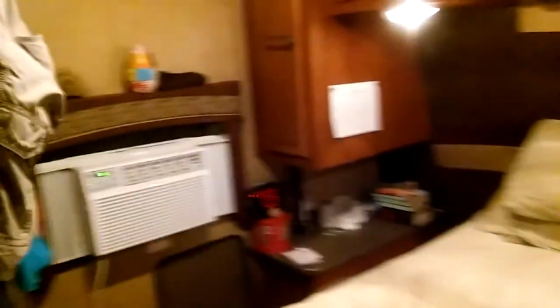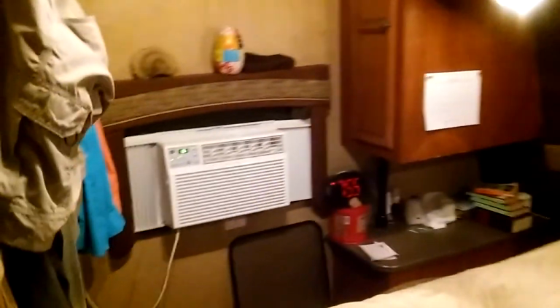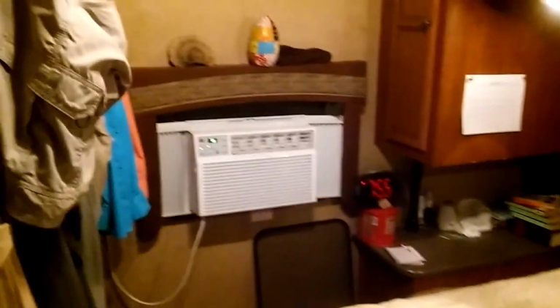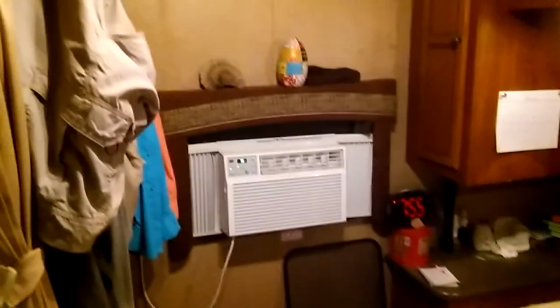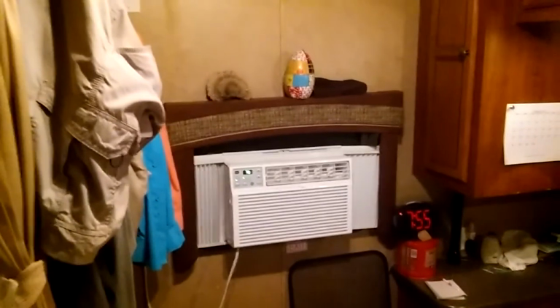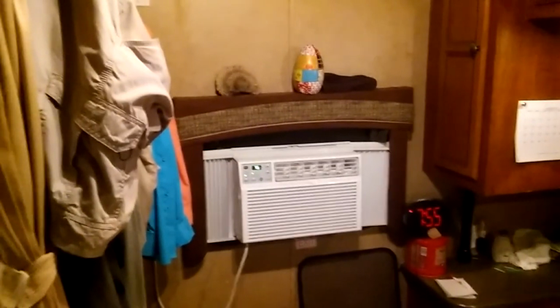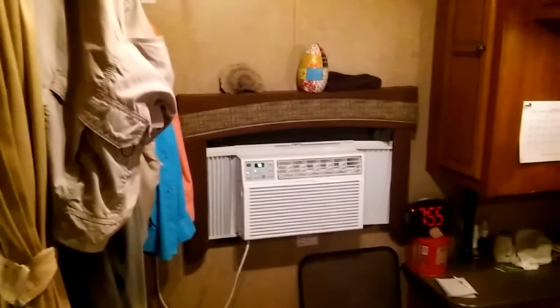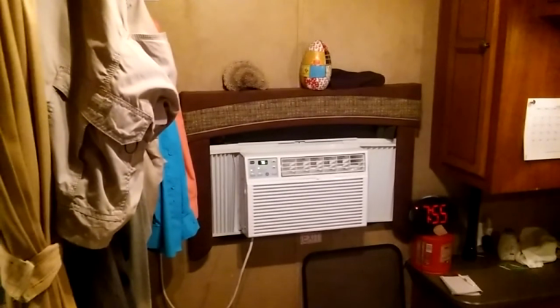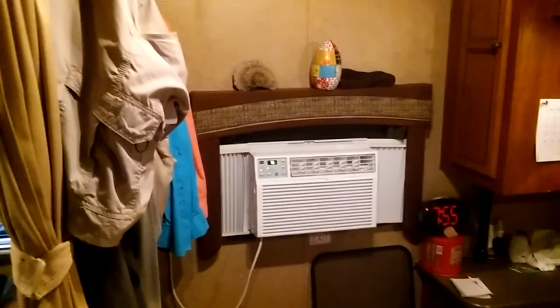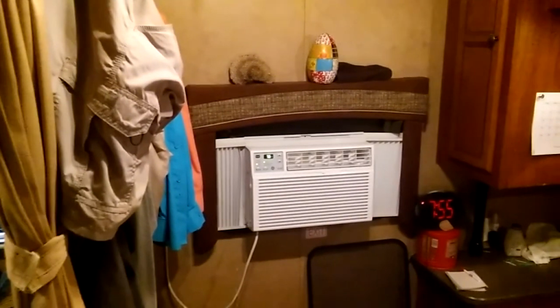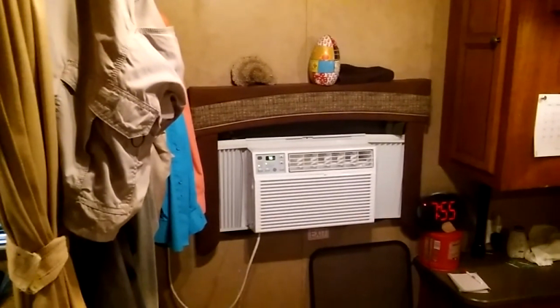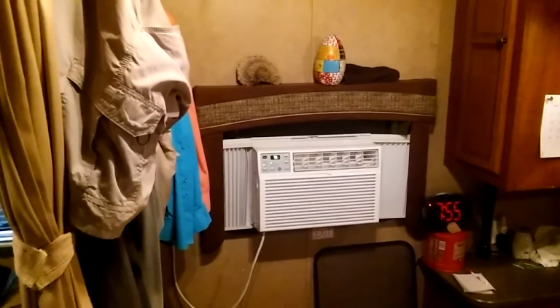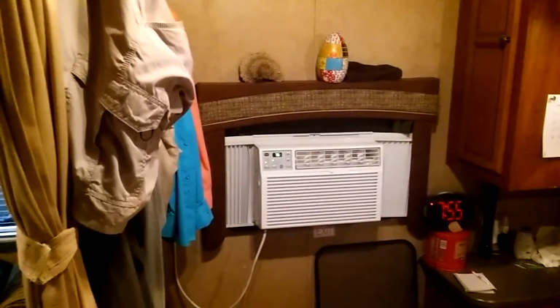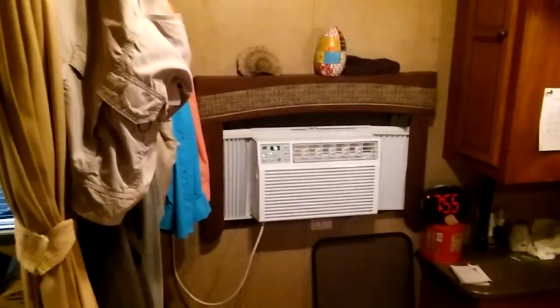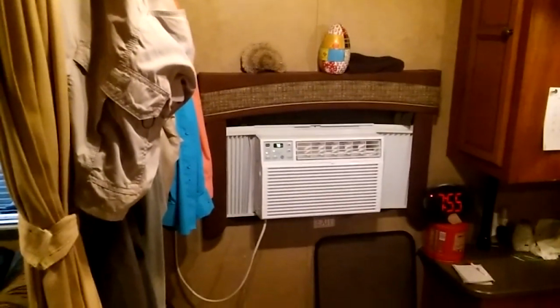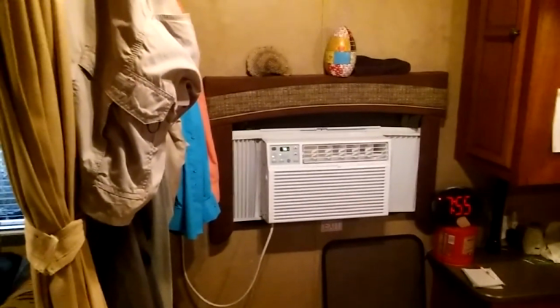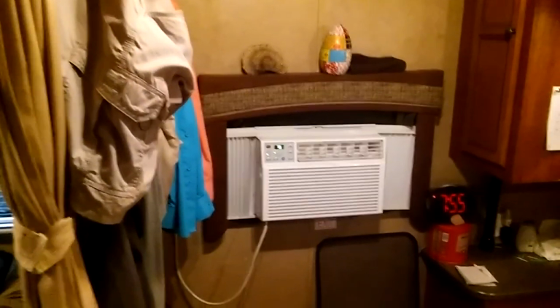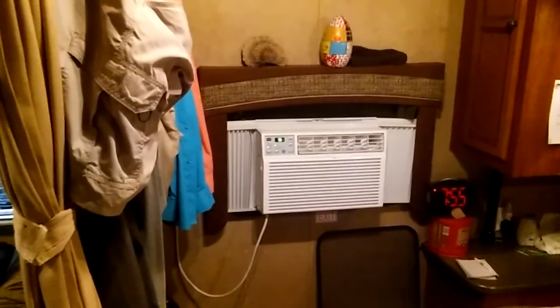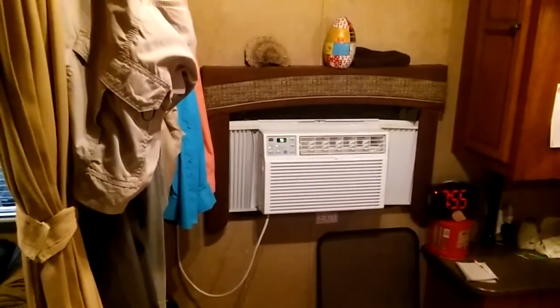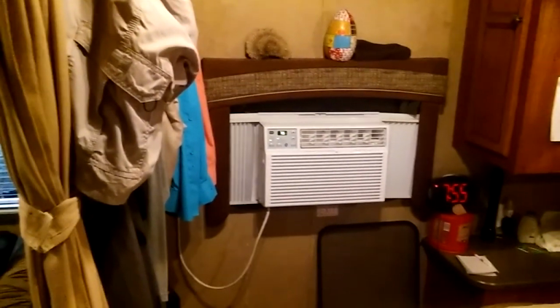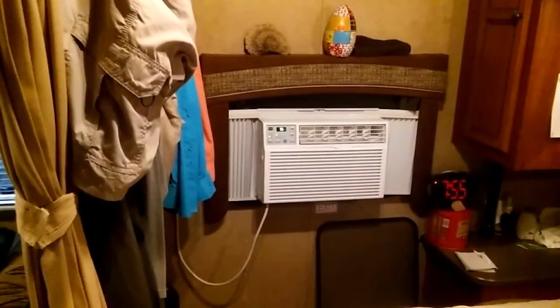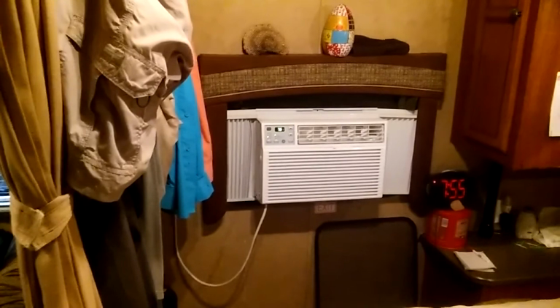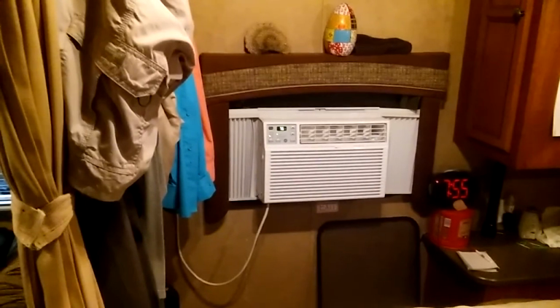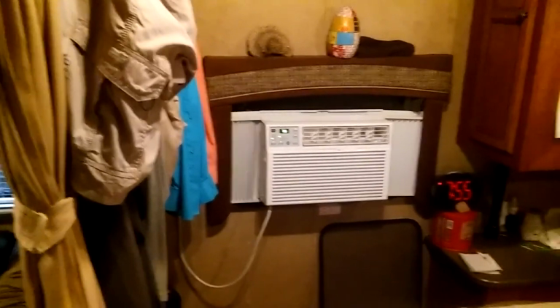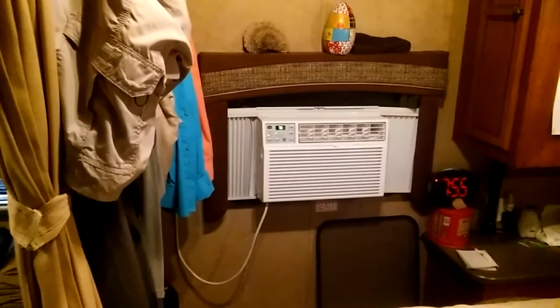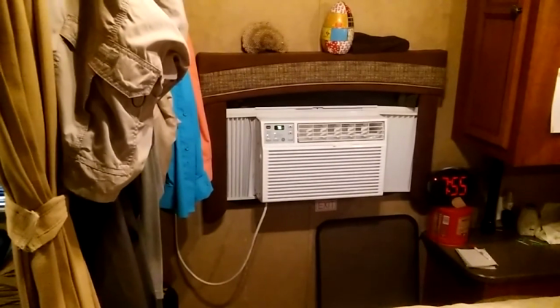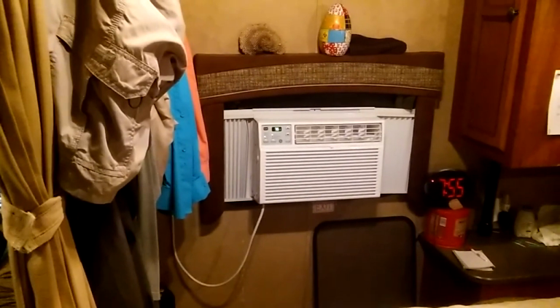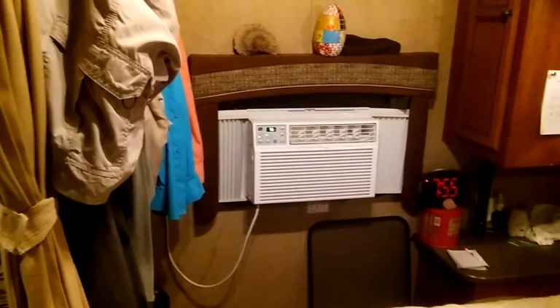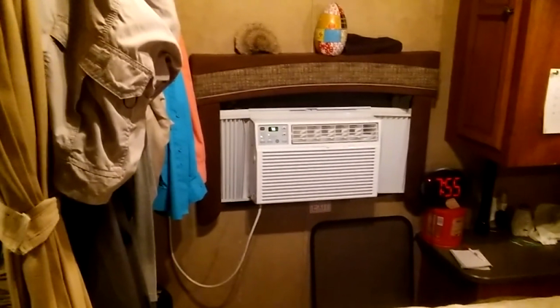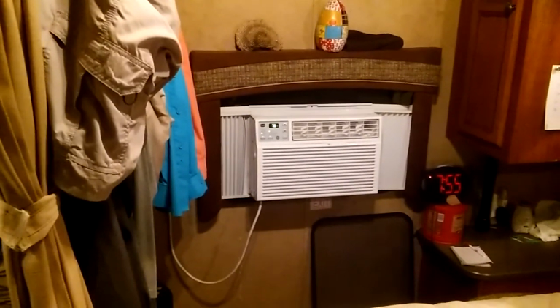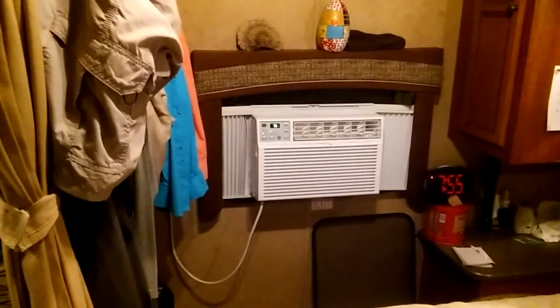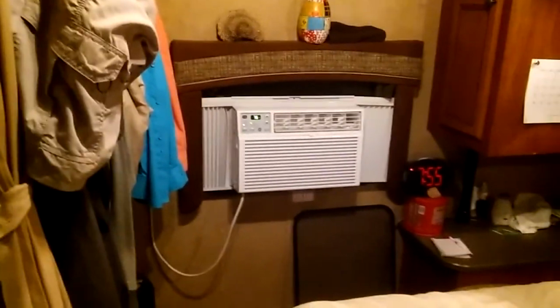There's the little window AC. I think it's about 8,000 BTU, maybe 6,000 — I'm not sure. But in 102-degree heat here in Central Texas, it'll cool the whole RV.